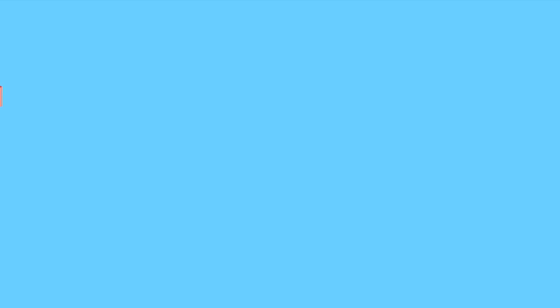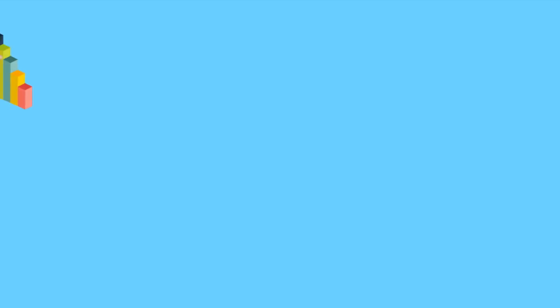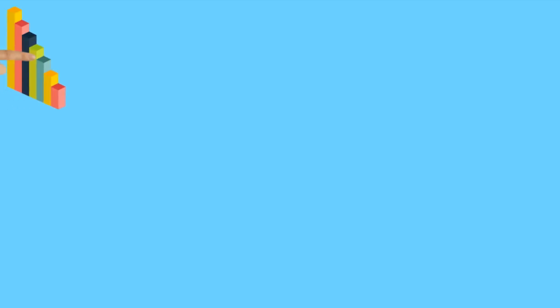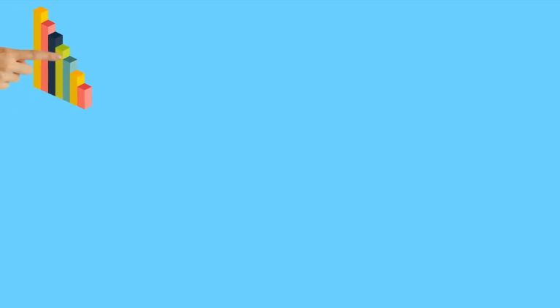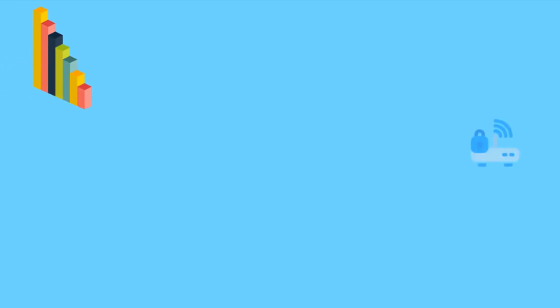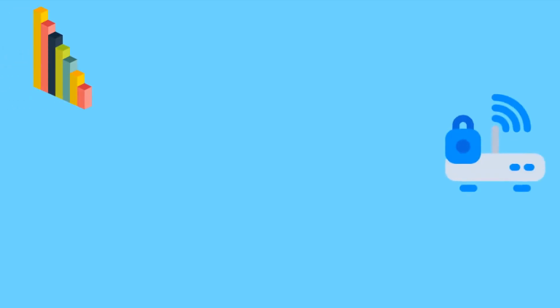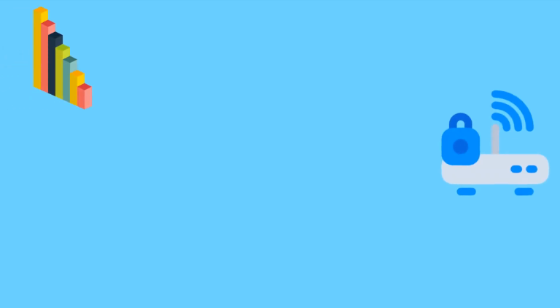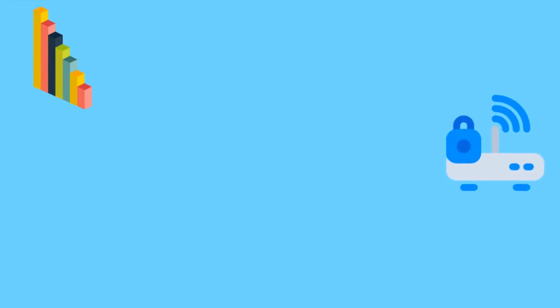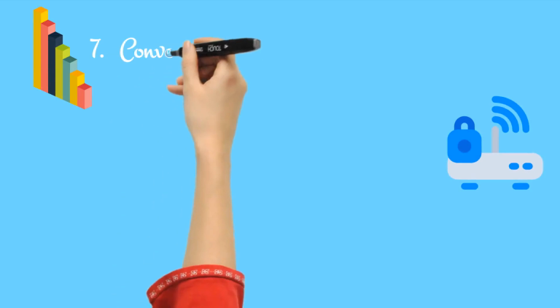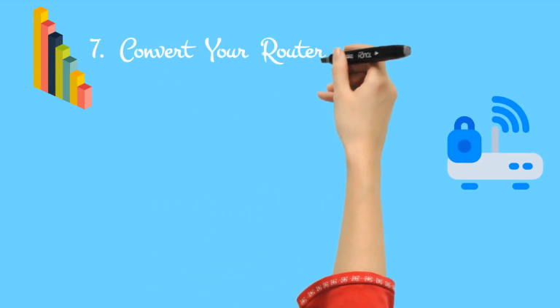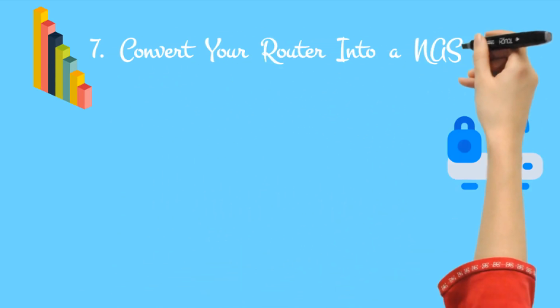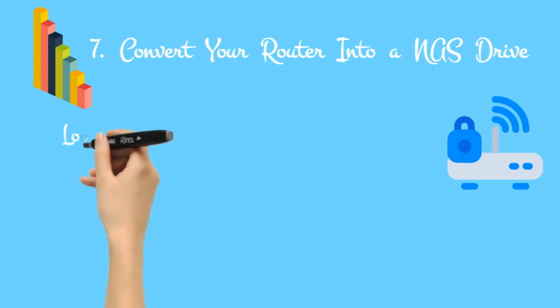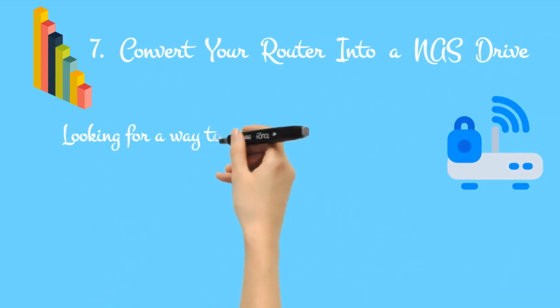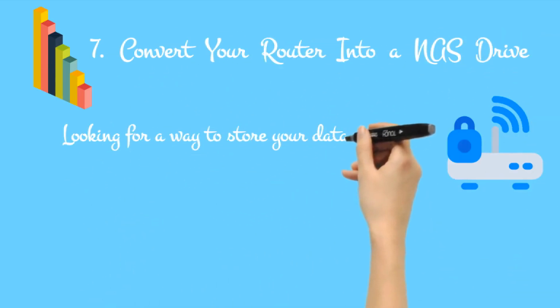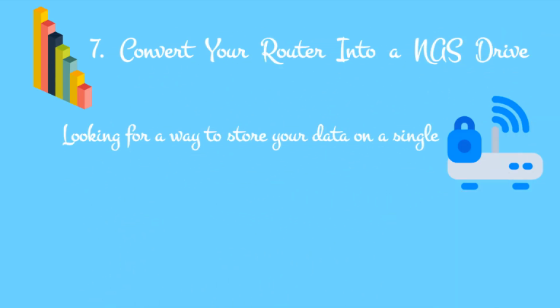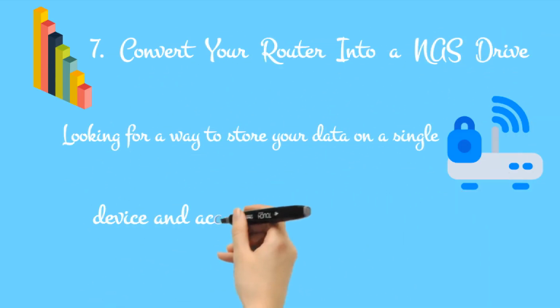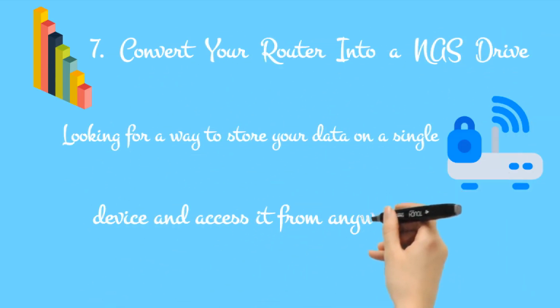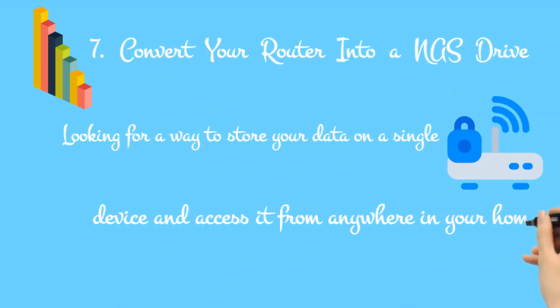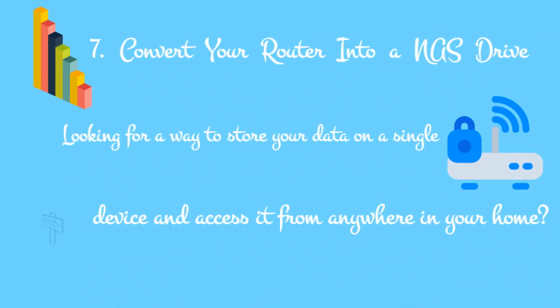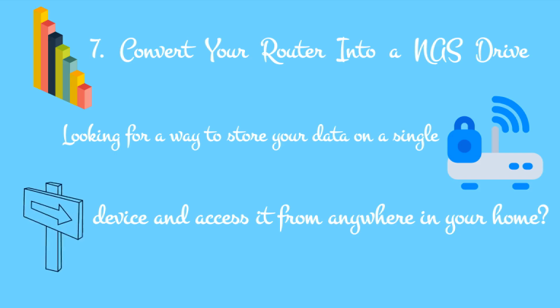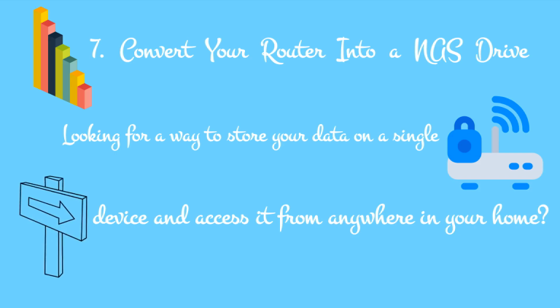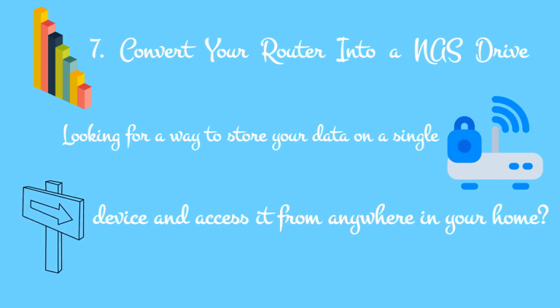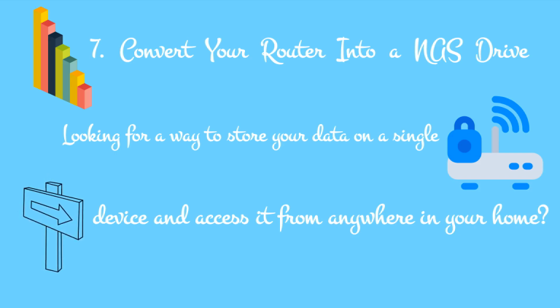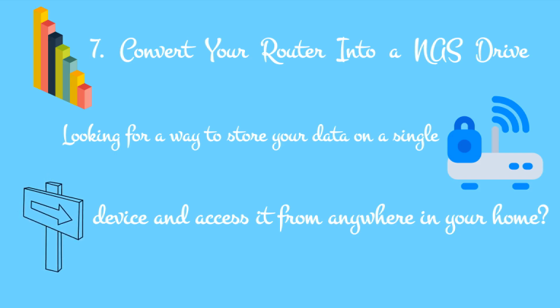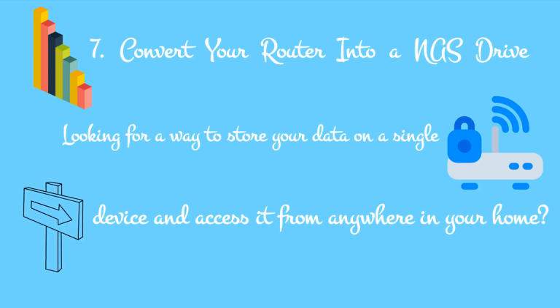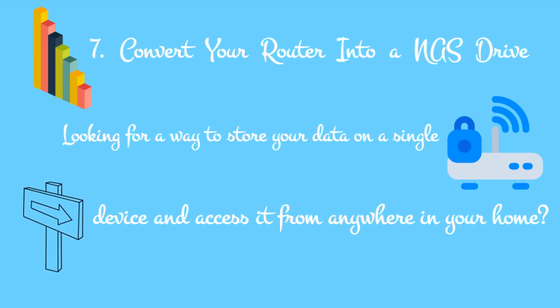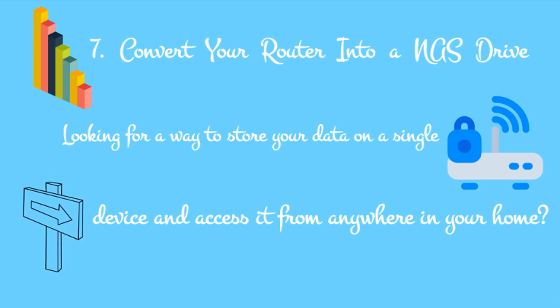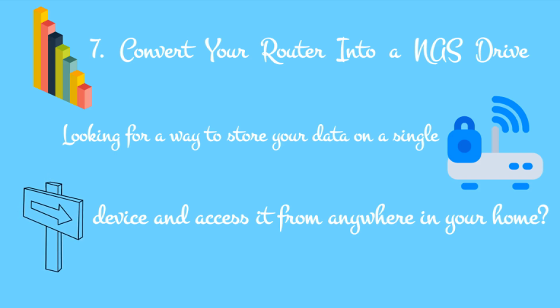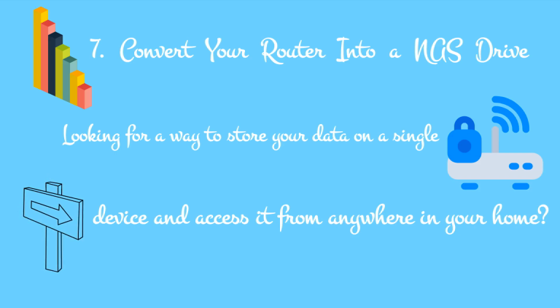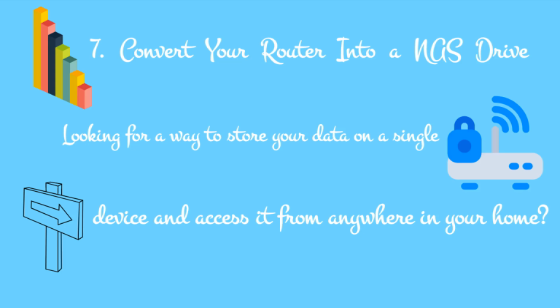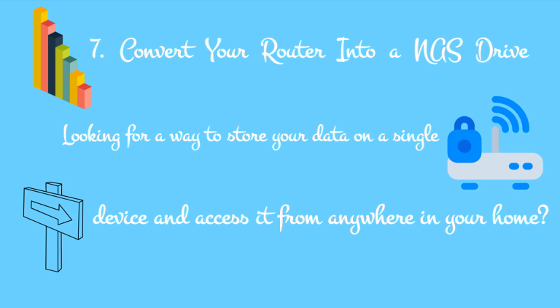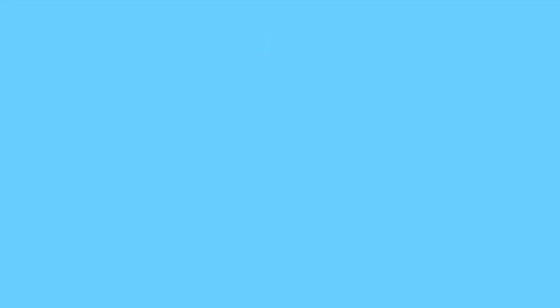7. Convert your router into a NAS drive. Looking for a way to store your data on a single device and access it from anywhere in your home? You need network attached storage (NAS), which is basically a hard disk drive attached to your network.